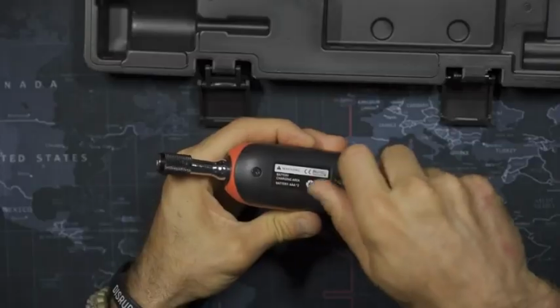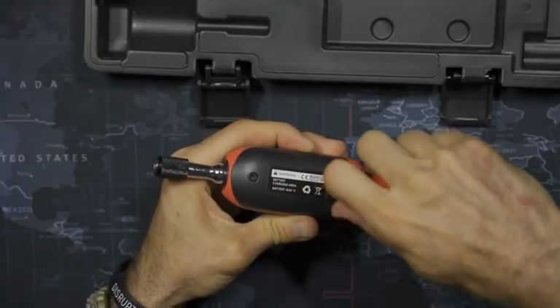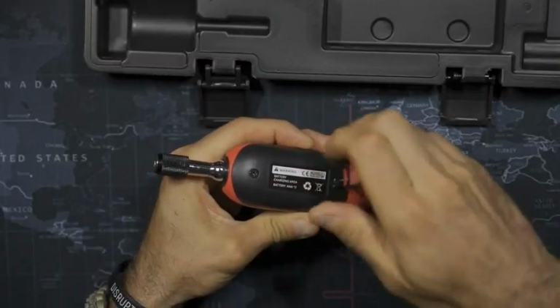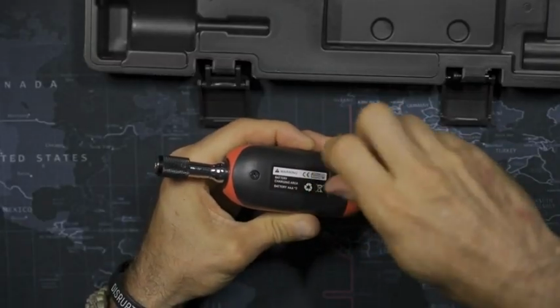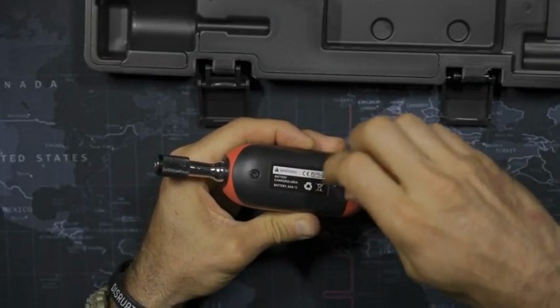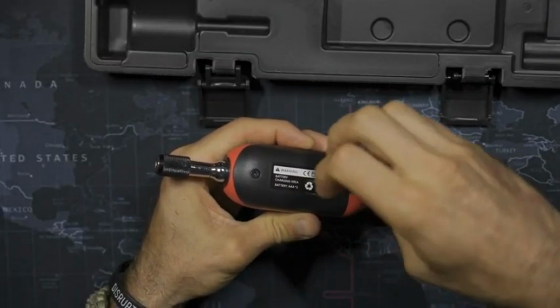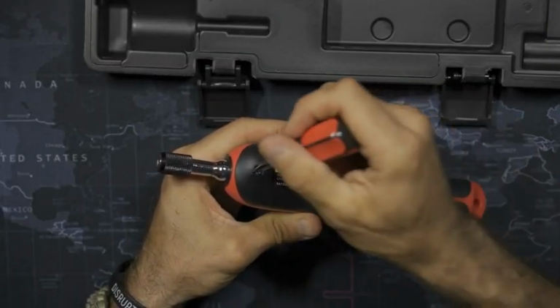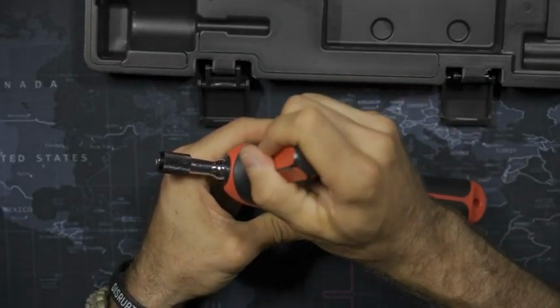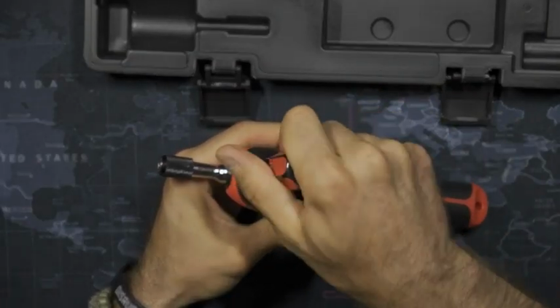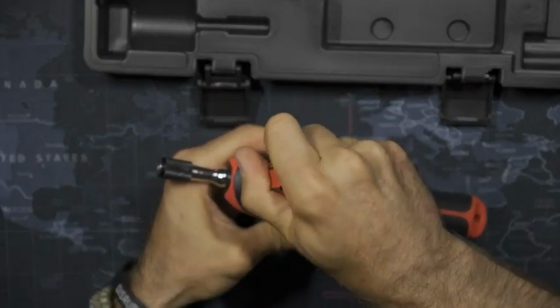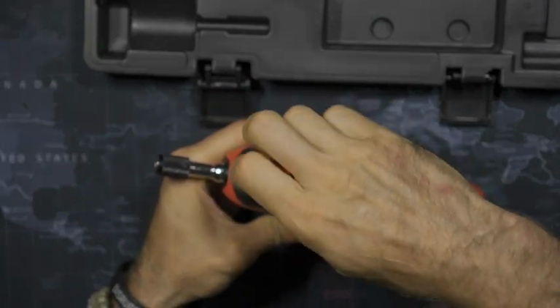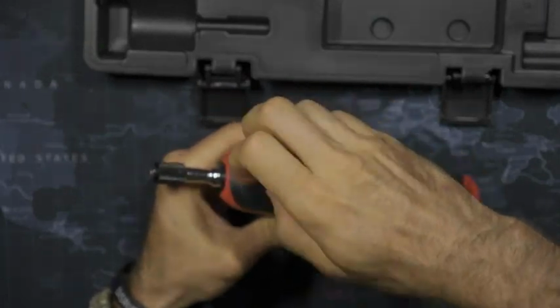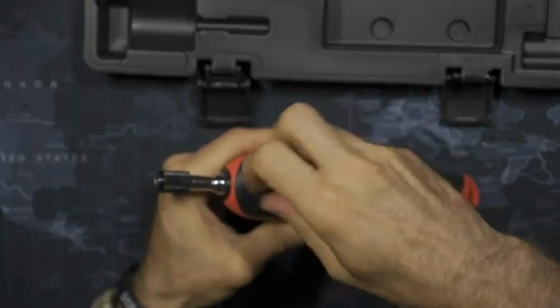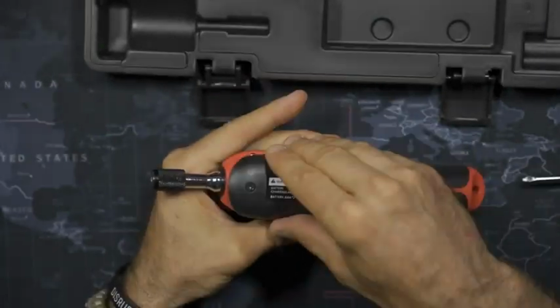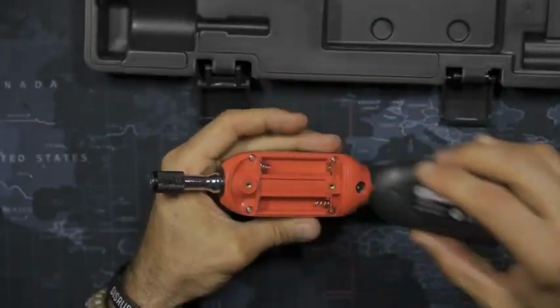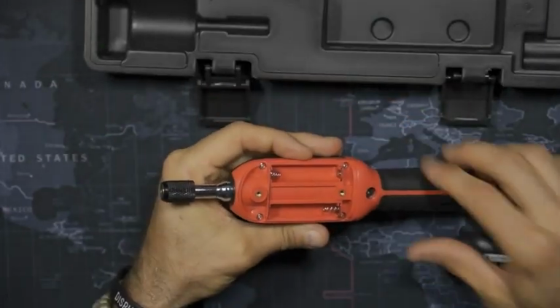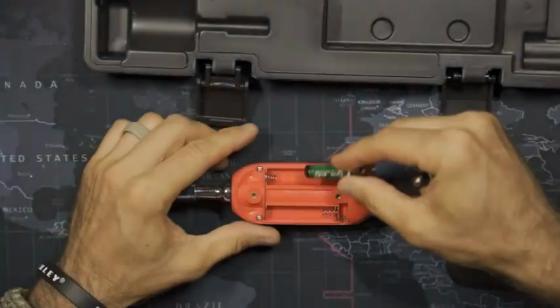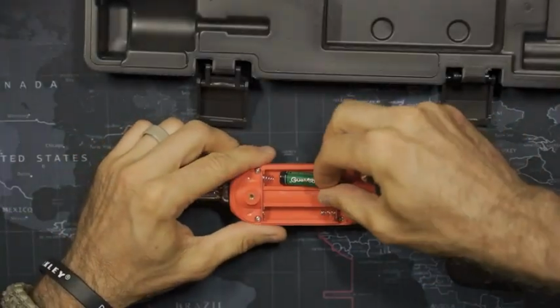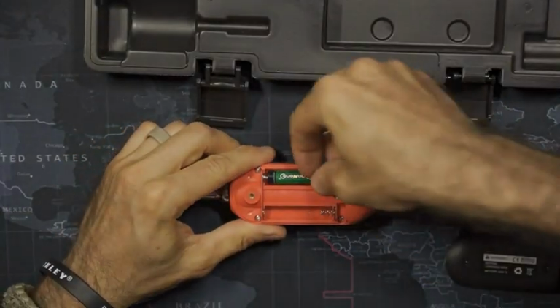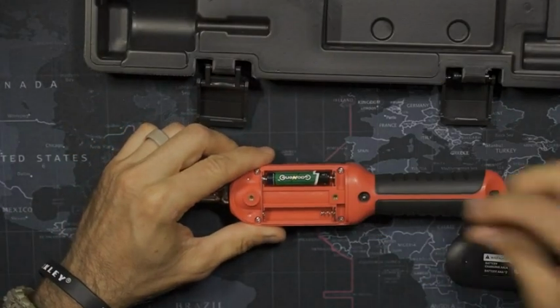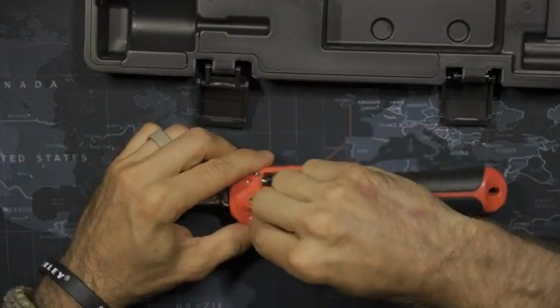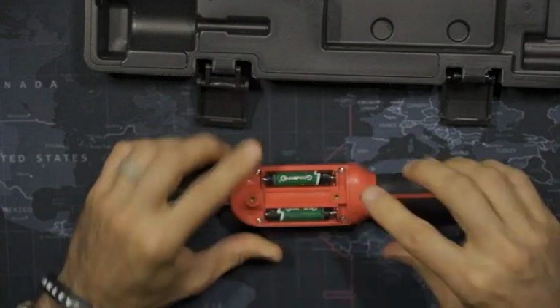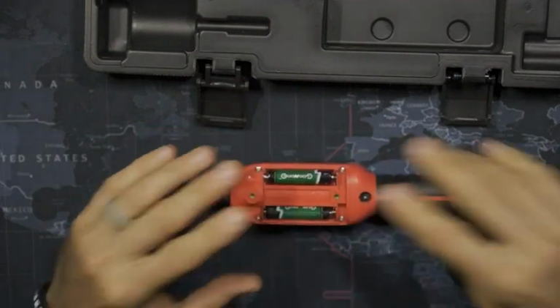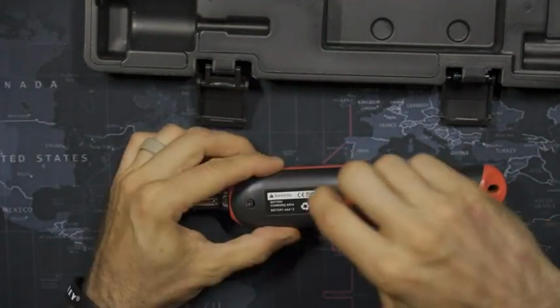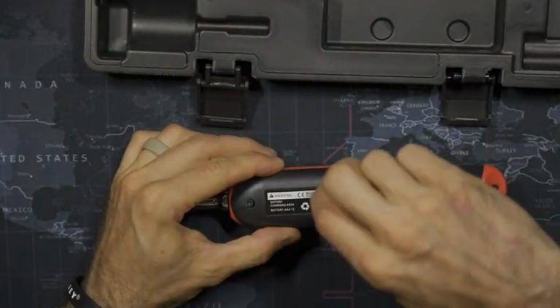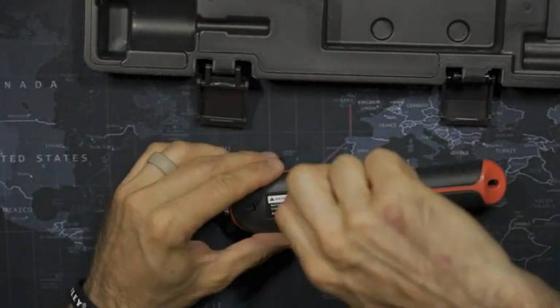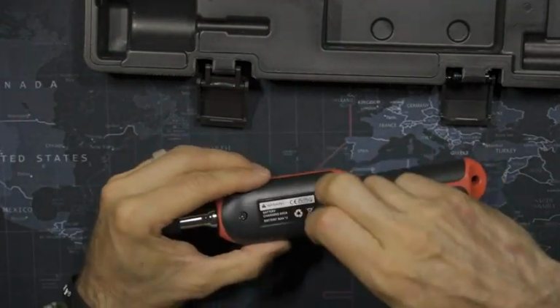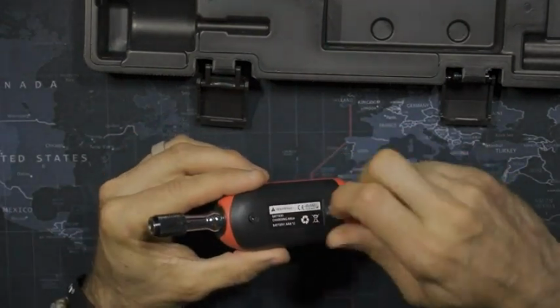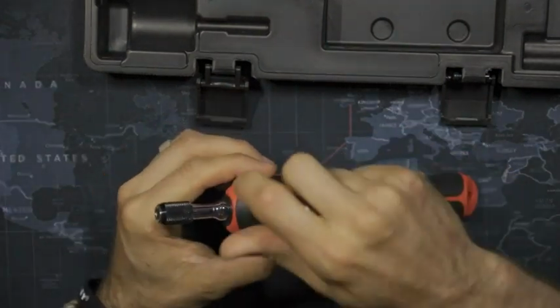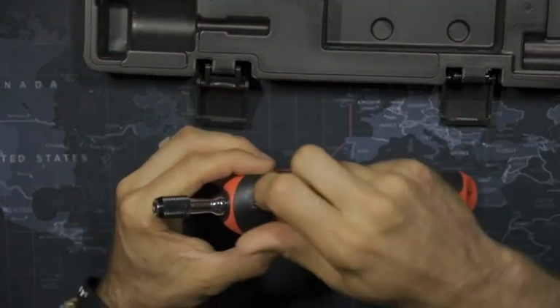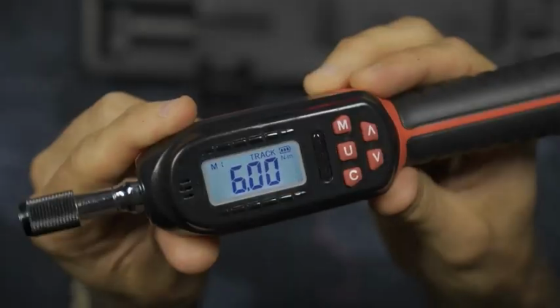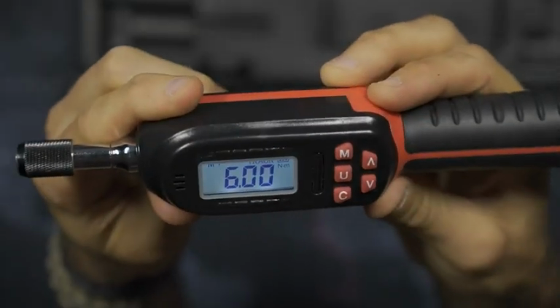This torque screwdriver provides six groups of preset modes and the common torque values can be set in advance. It also has a peak mode which automatically records the torque value set after each use and records the peak value.